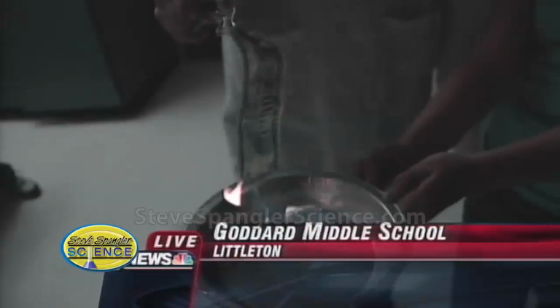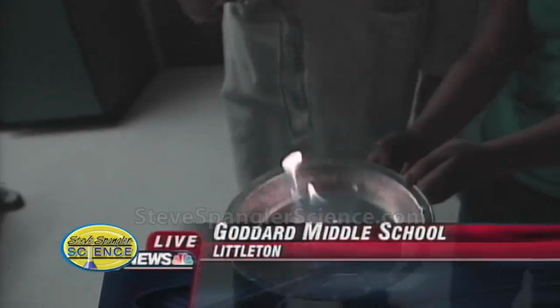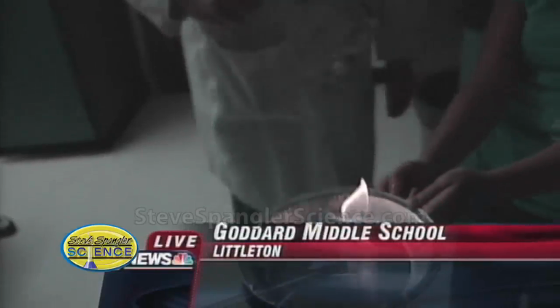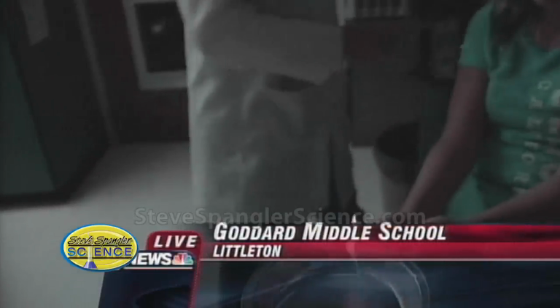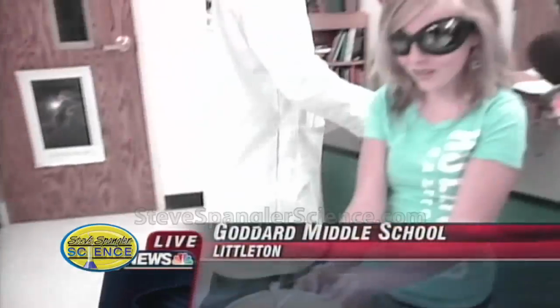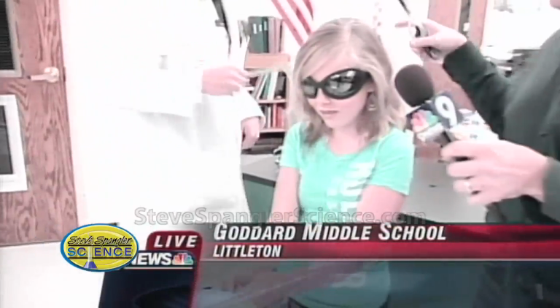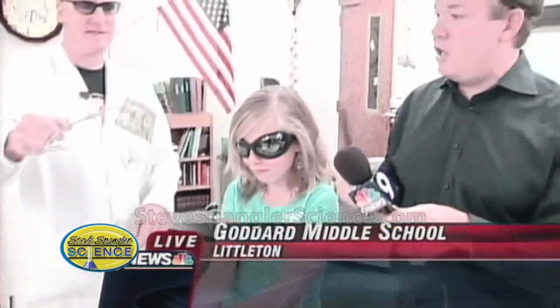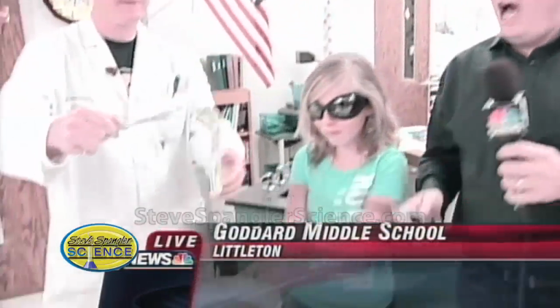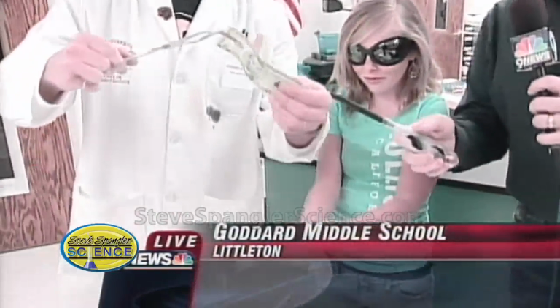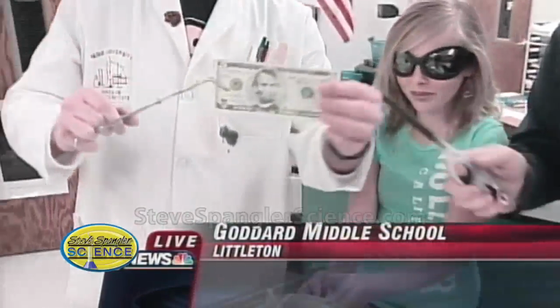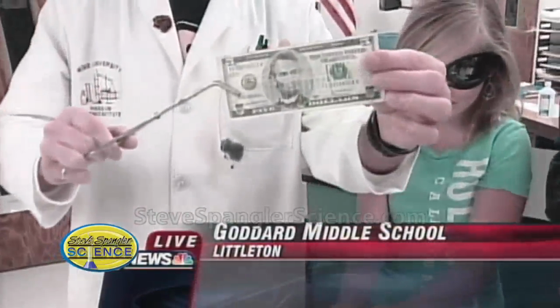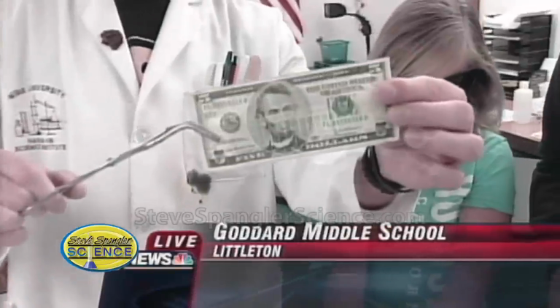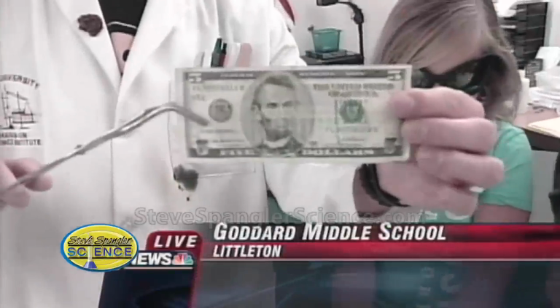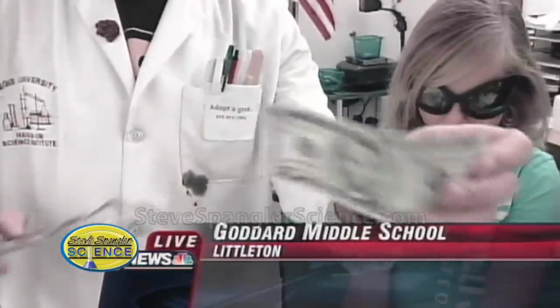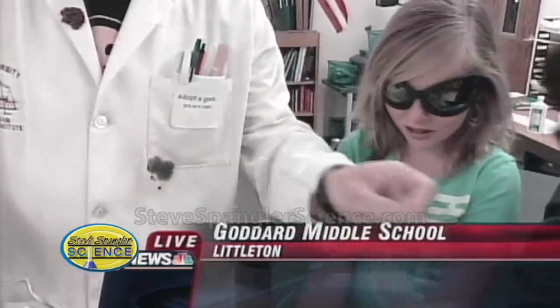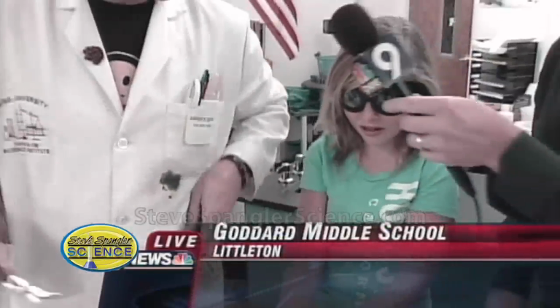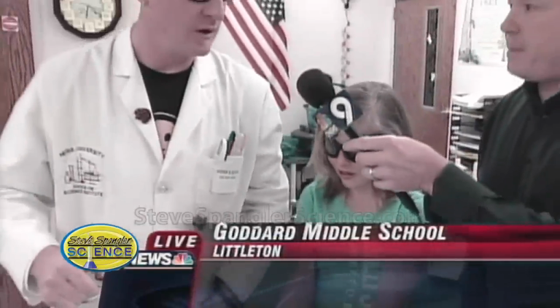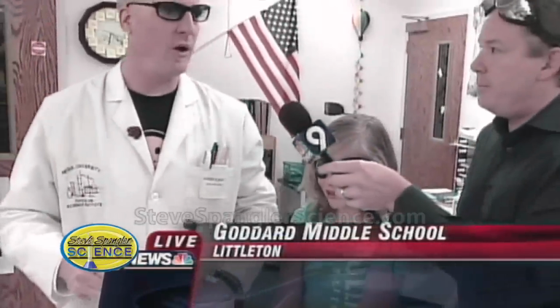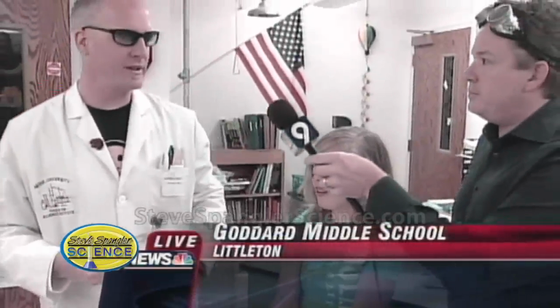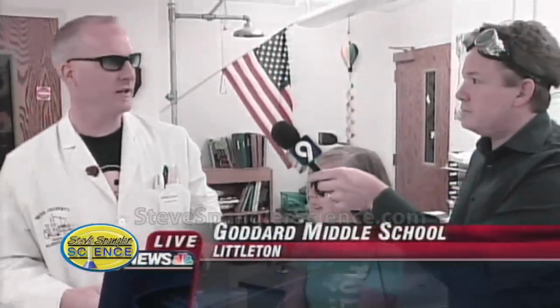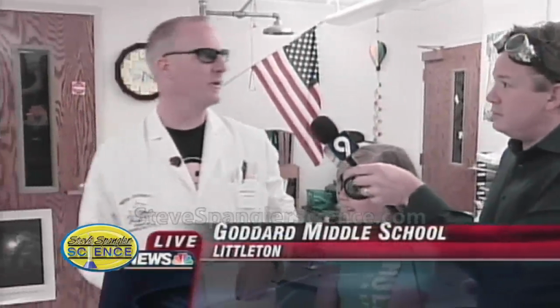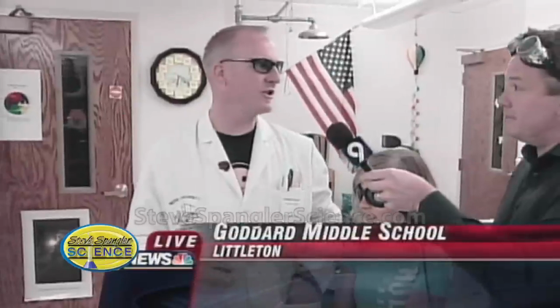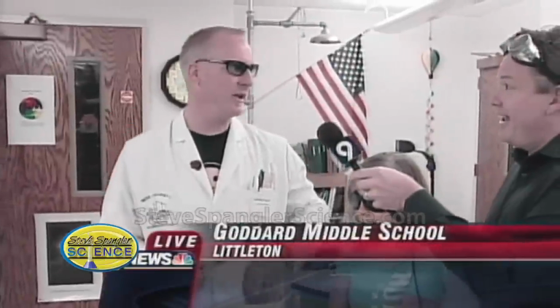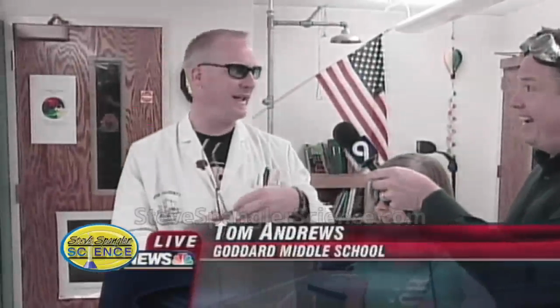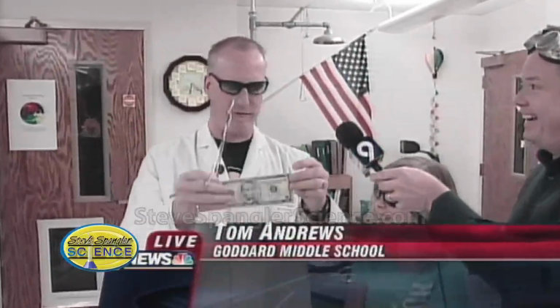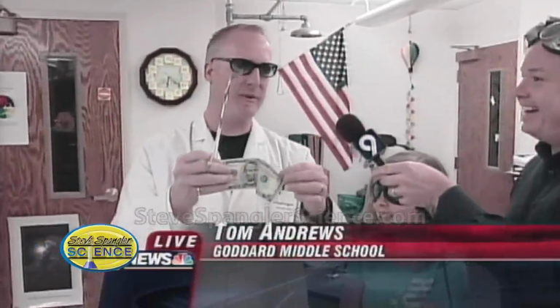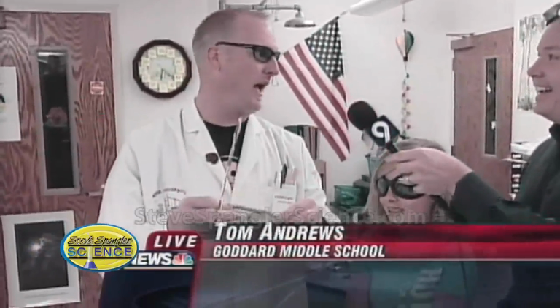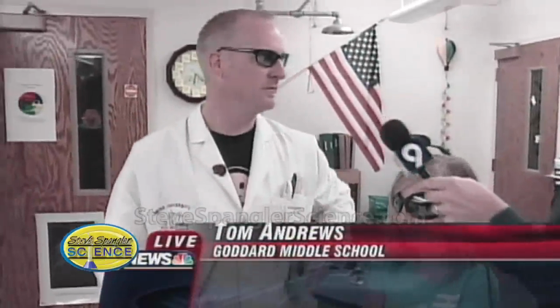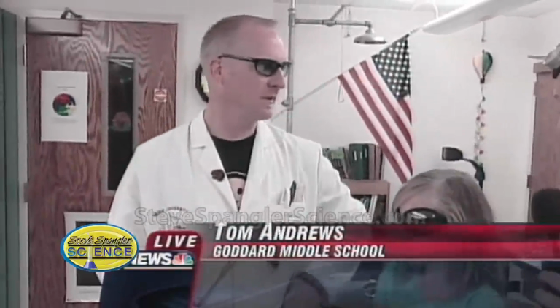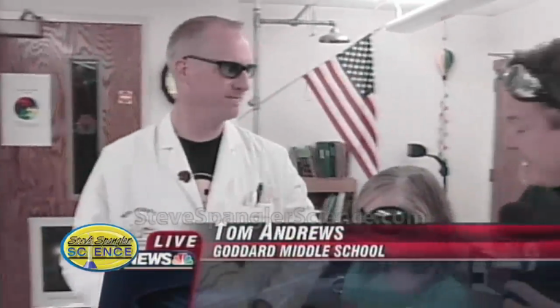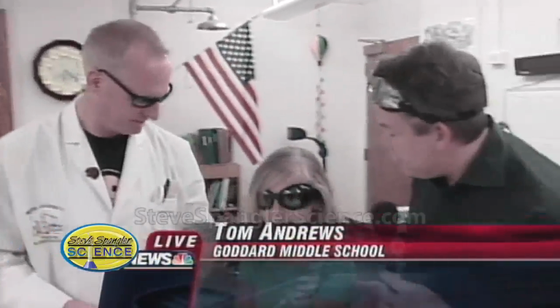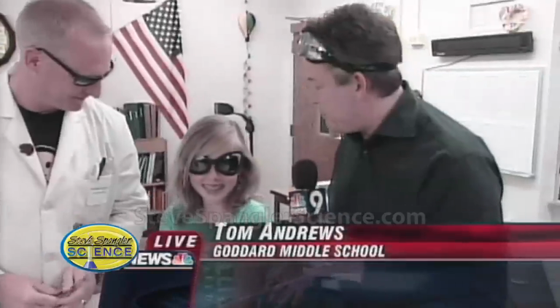They turn on the lights — take a look at this. Mr. Andrews, can we see it? Look — it's perfectly fine. So what was the secret? What happened? There was a little chemical reaction, and the $5 bill is now mine. This is how he gets his money this way.